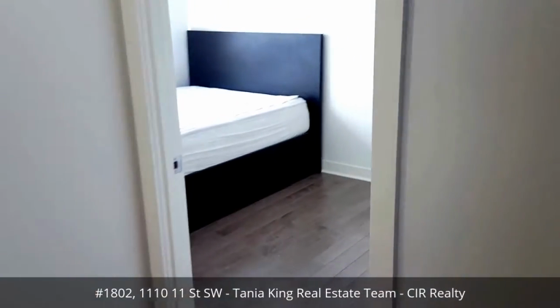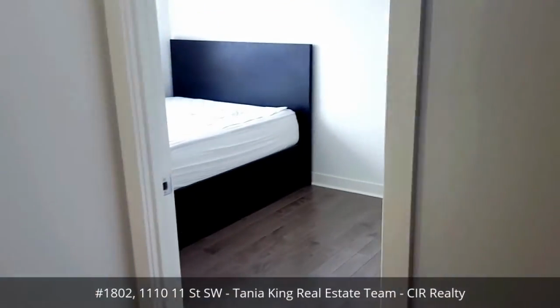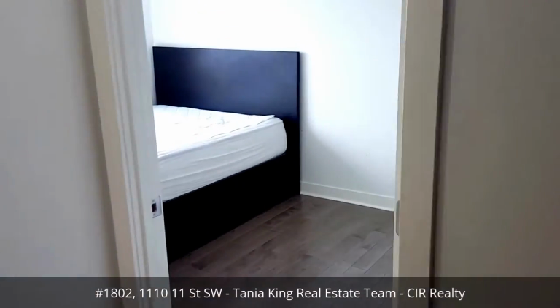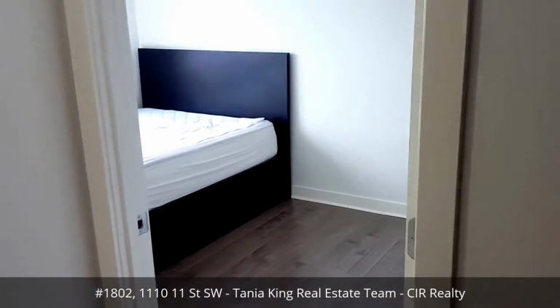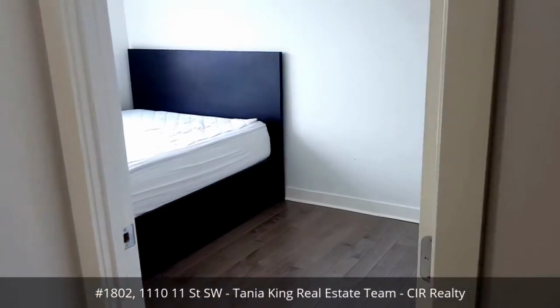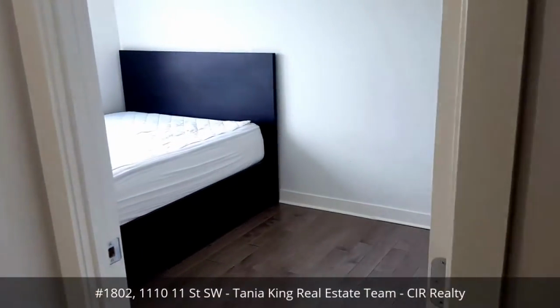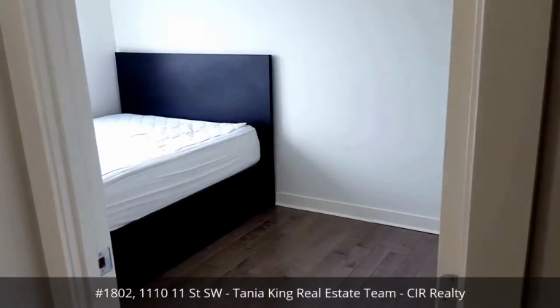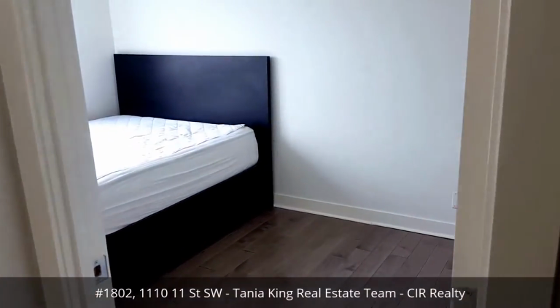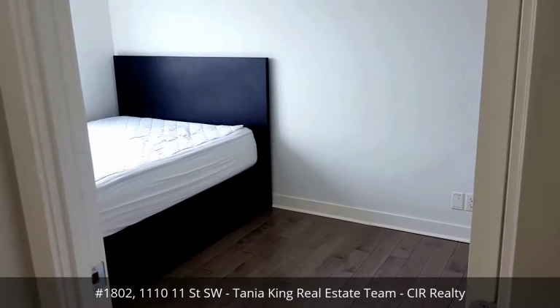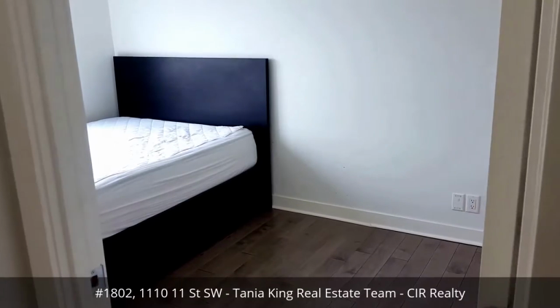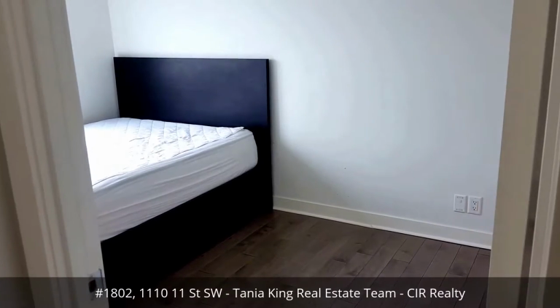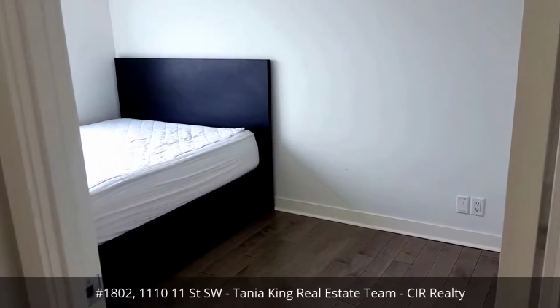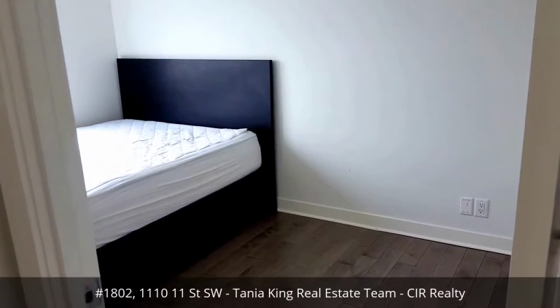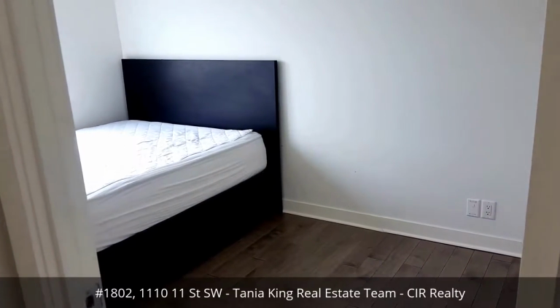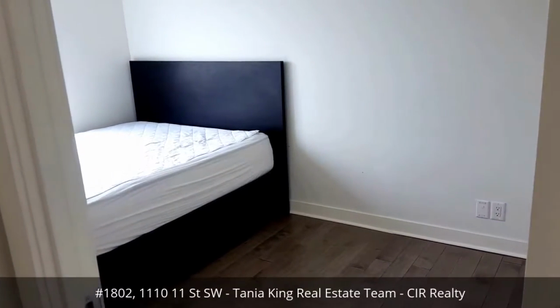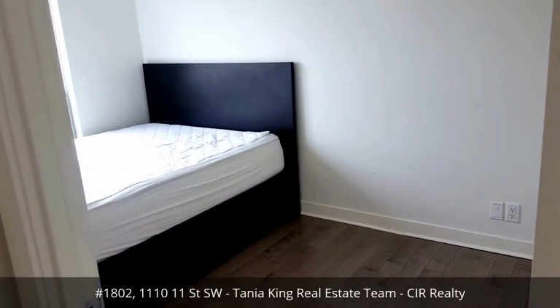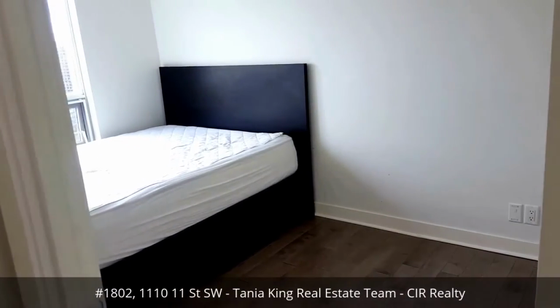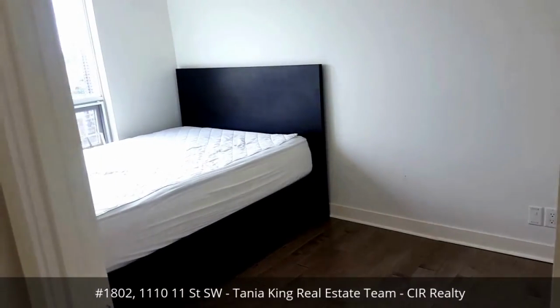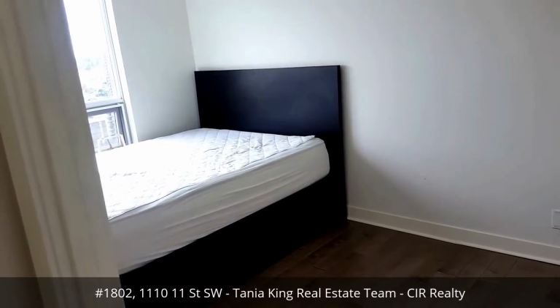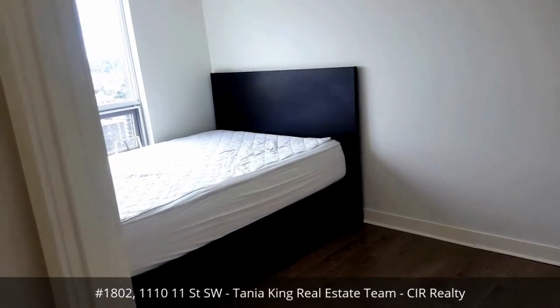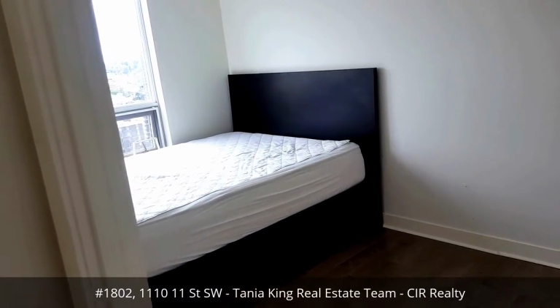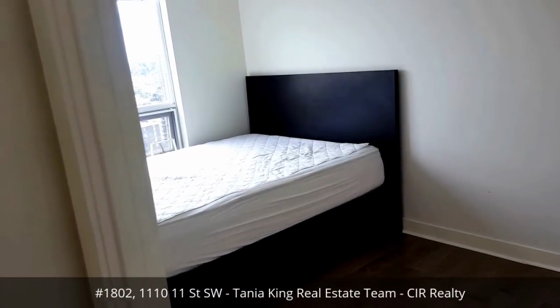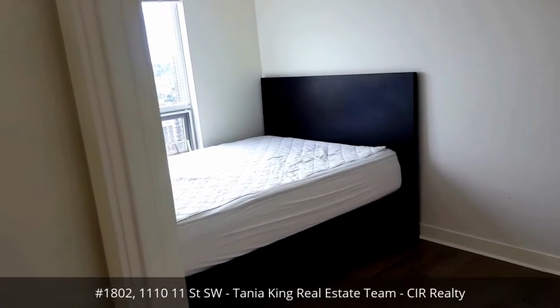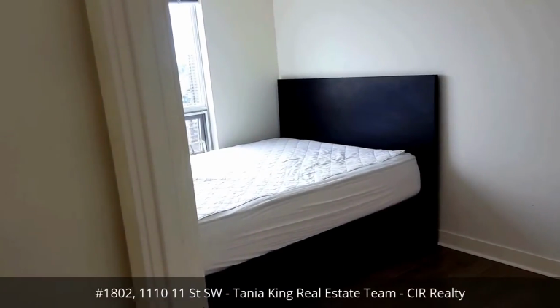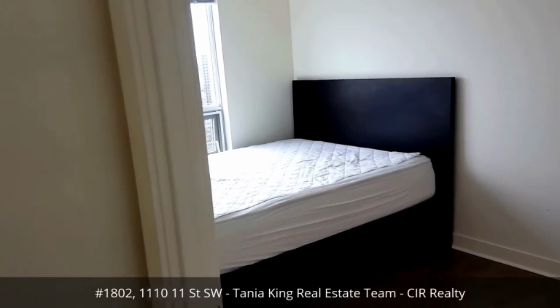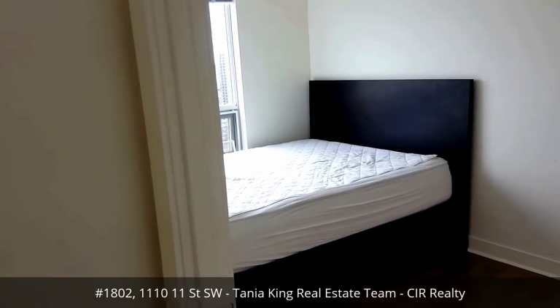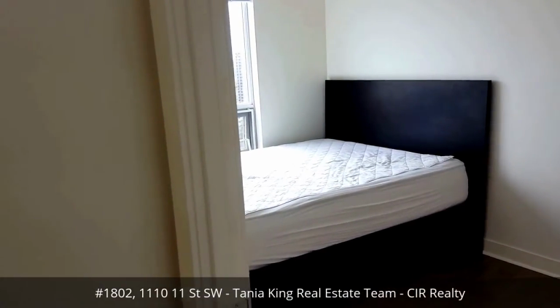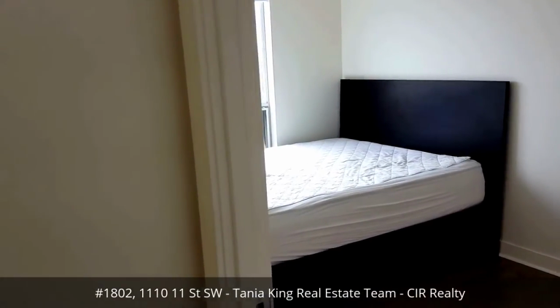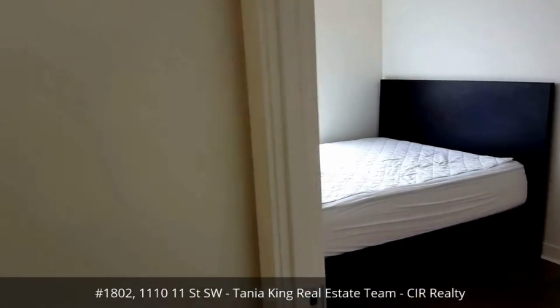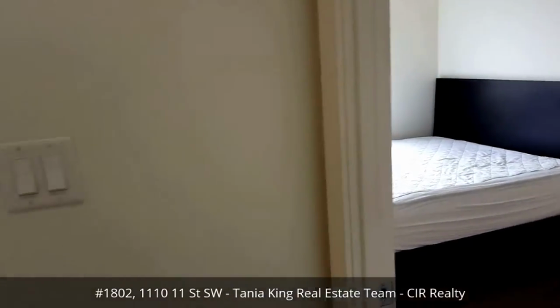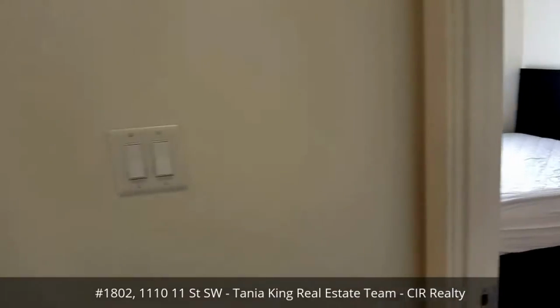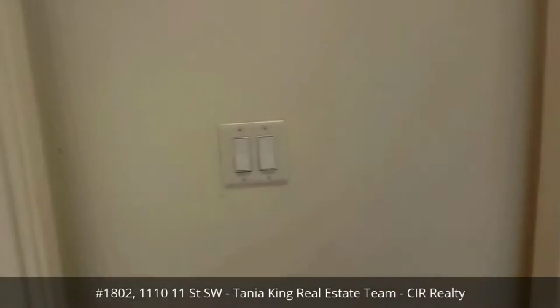Both the master and the secondary bedroom are separated by the bathroom. It's a perfectly south-facing view — it's gorgeous.